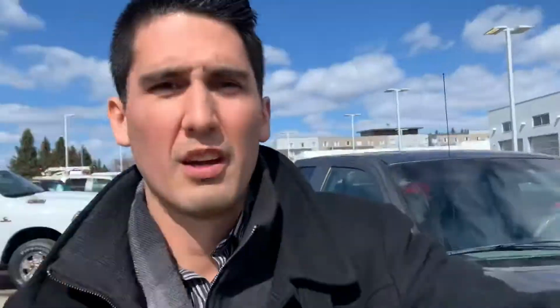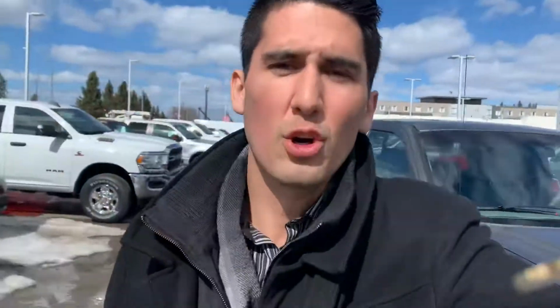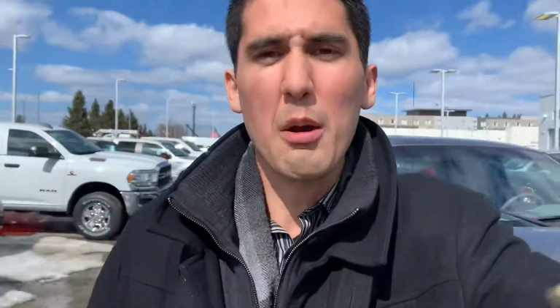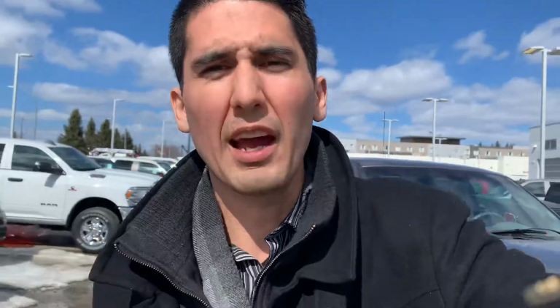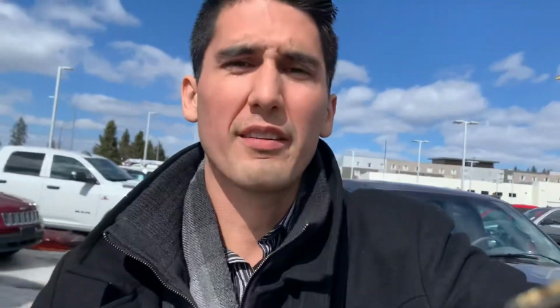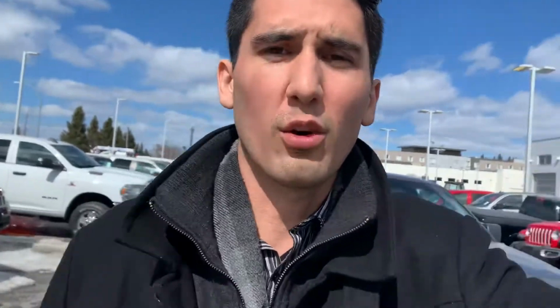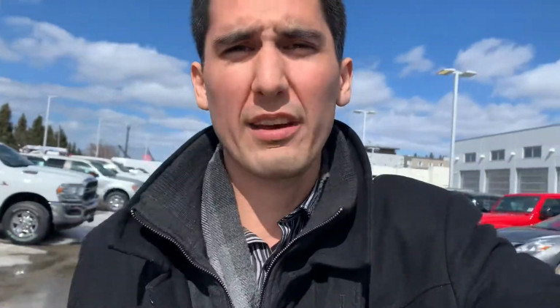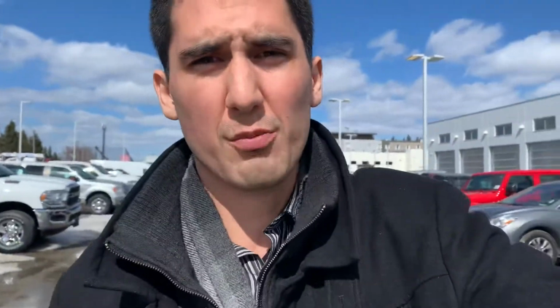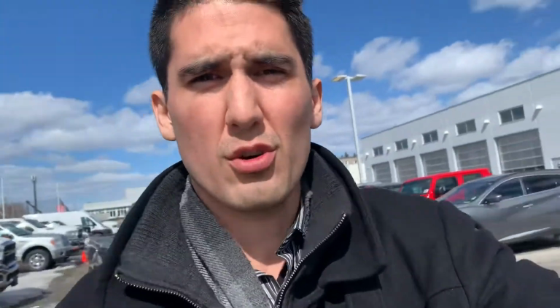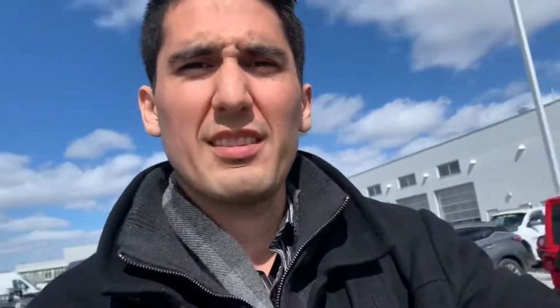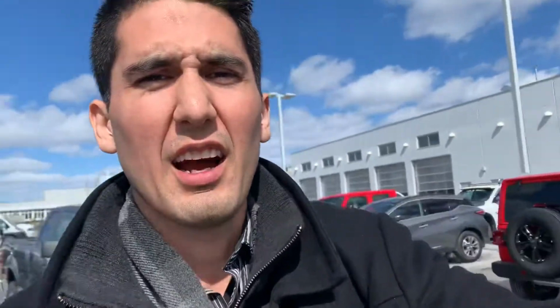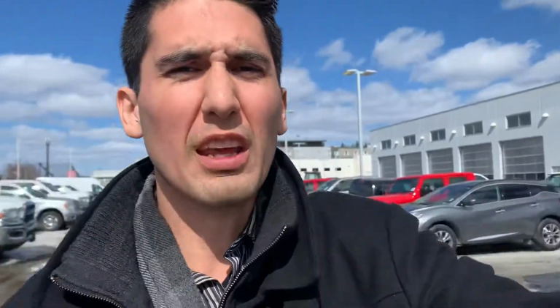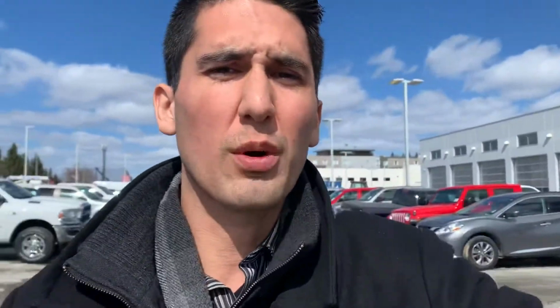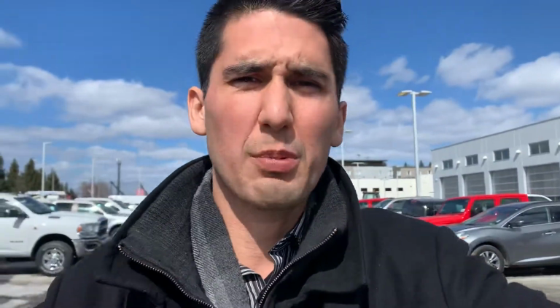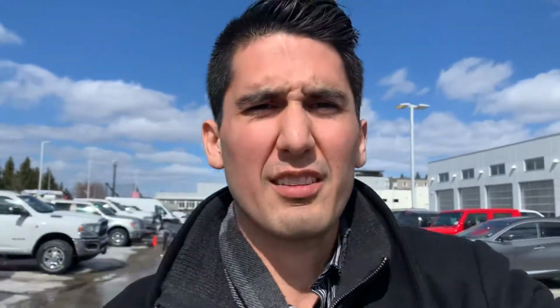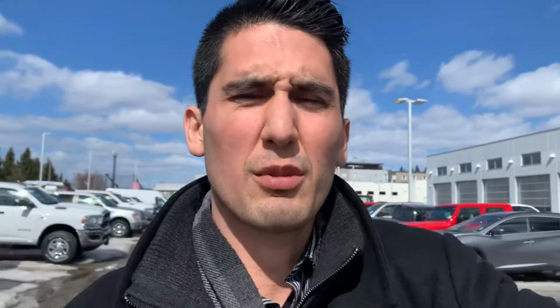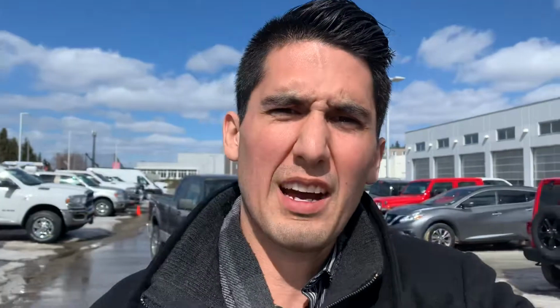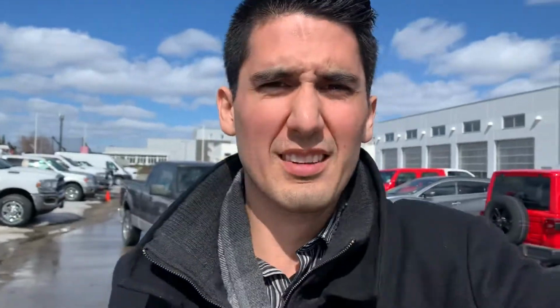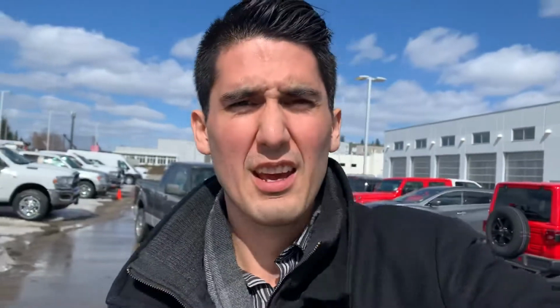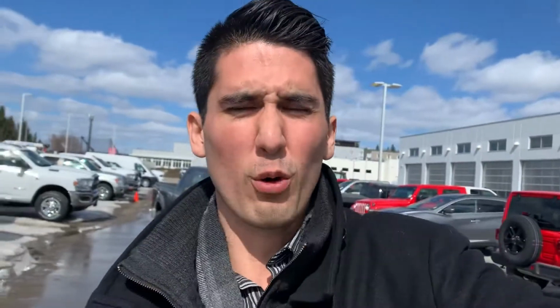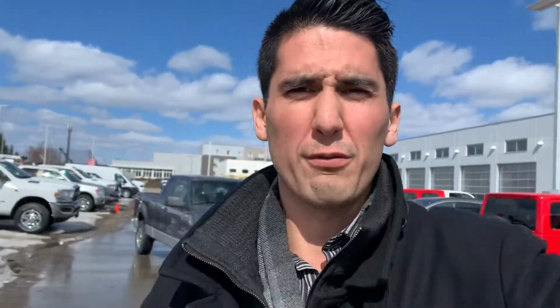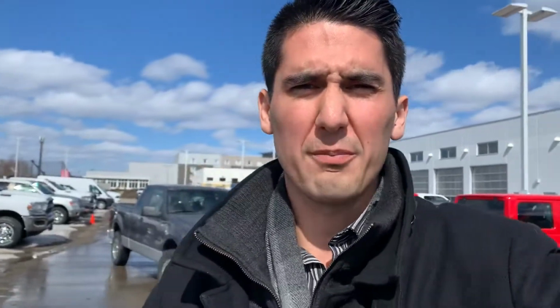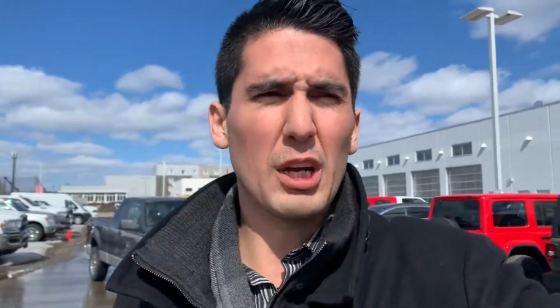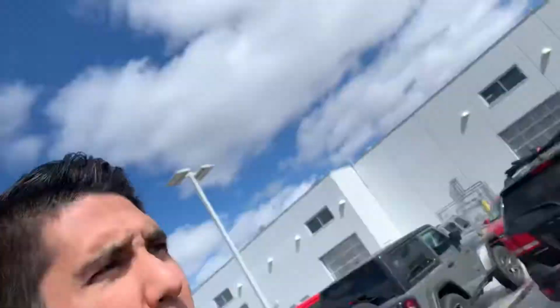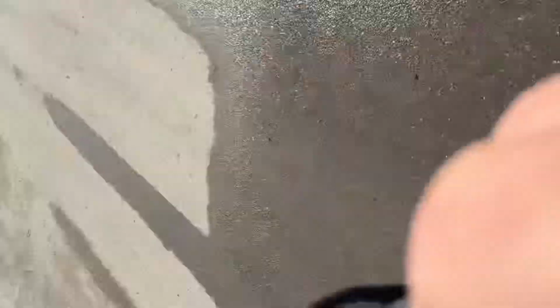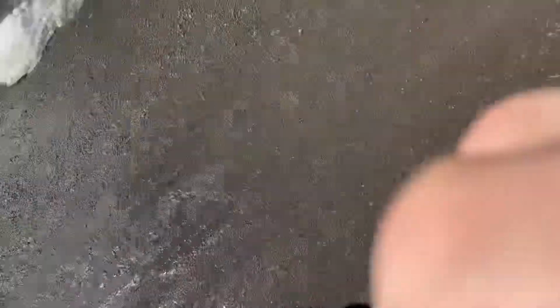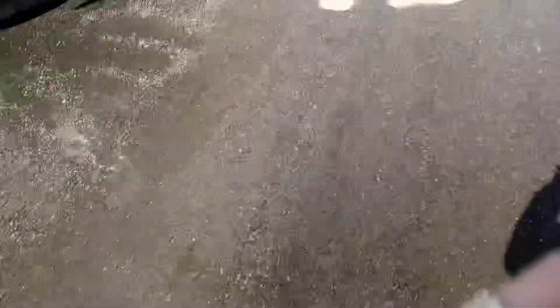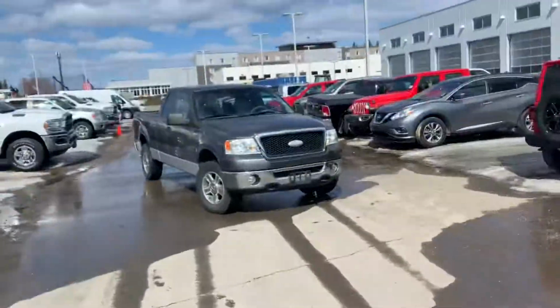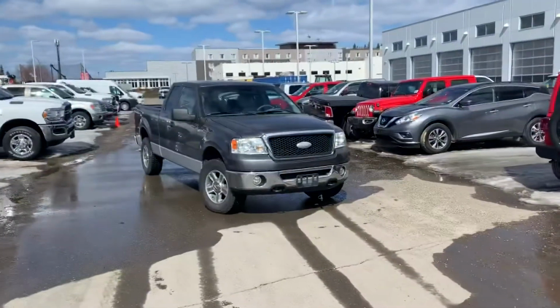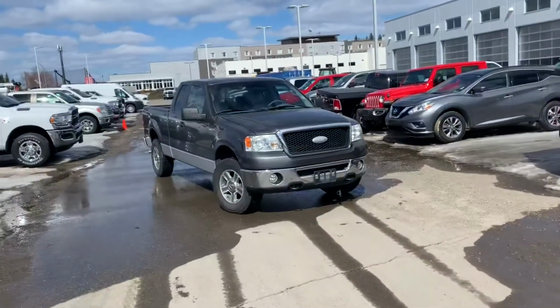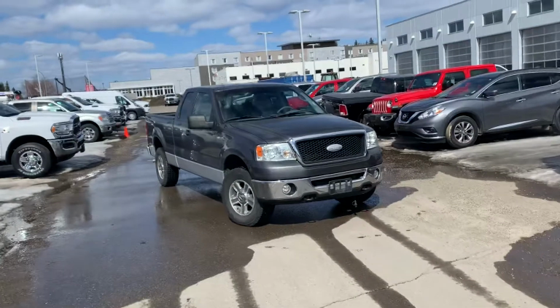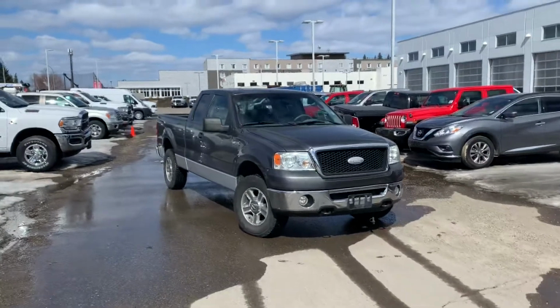Hey Jordan, I'm Robbie Antoine down here at Northland Dodge in Prince George, BC. I just want to give you a quick sneak peek of this awesome 2007 Ford F-150. So here we go — here it is, gray in color.